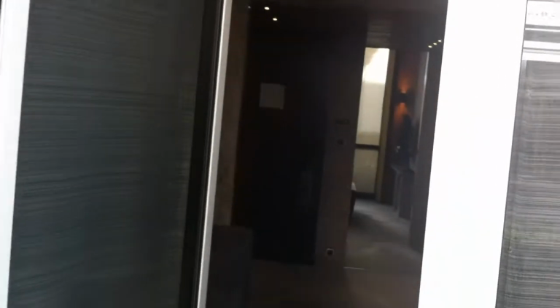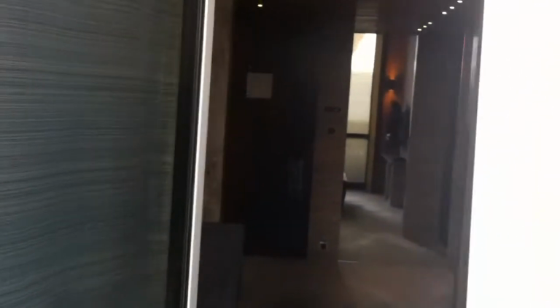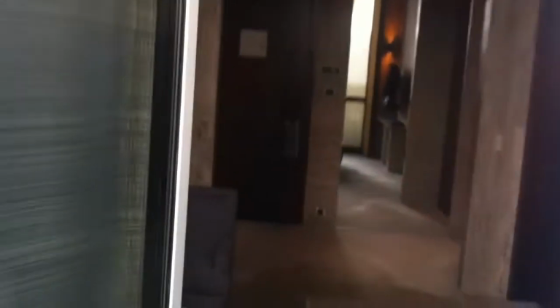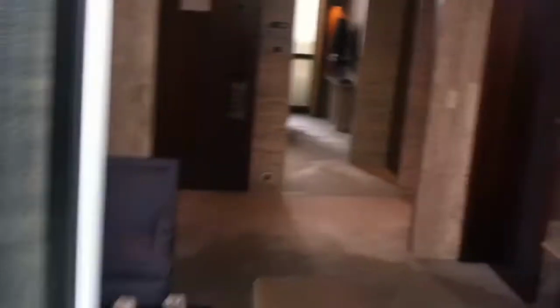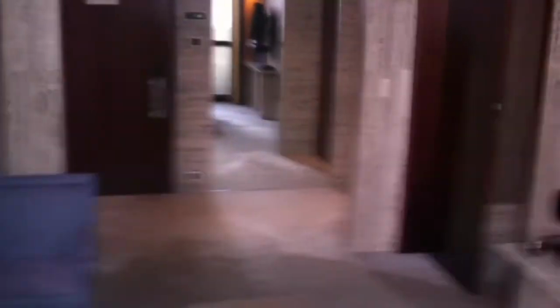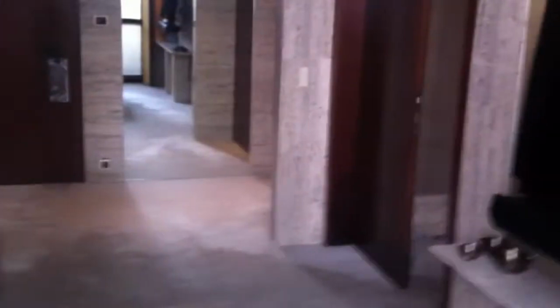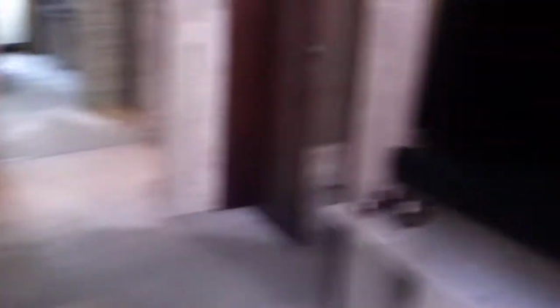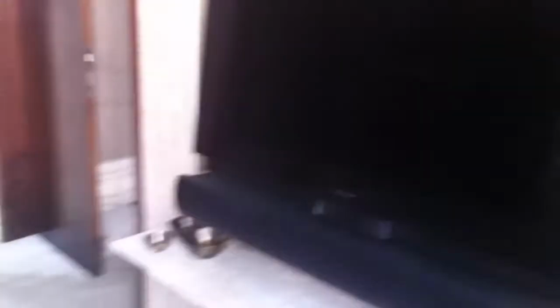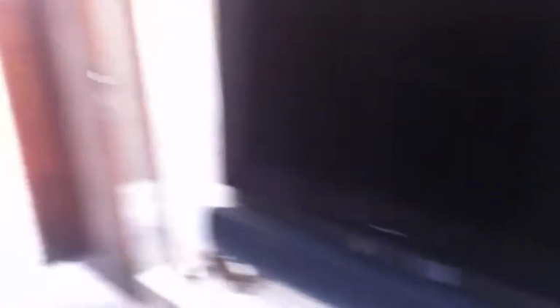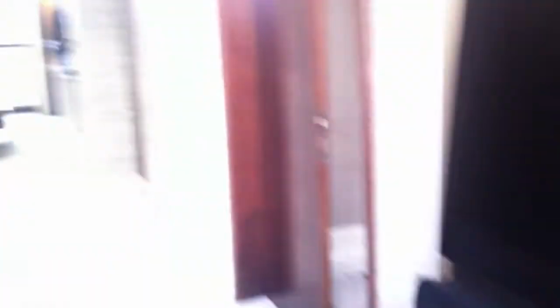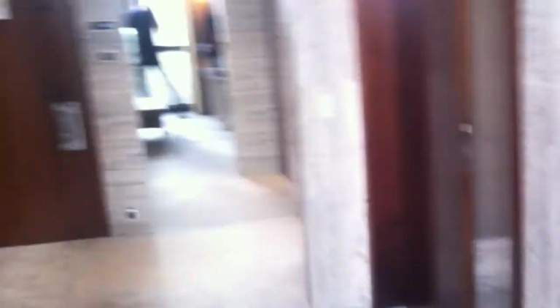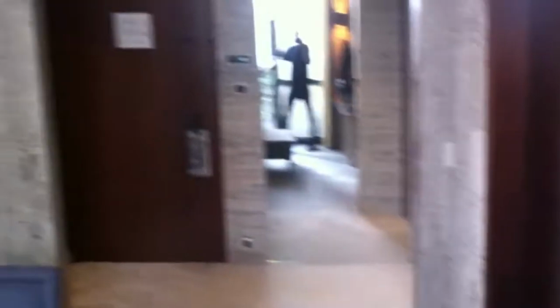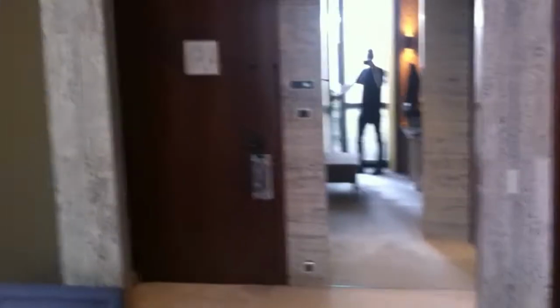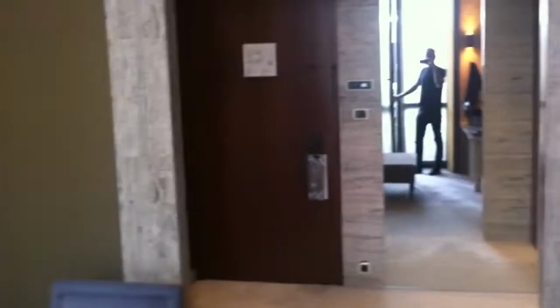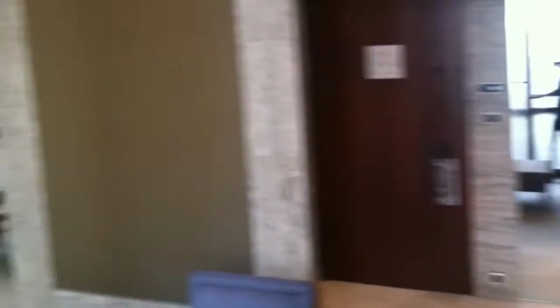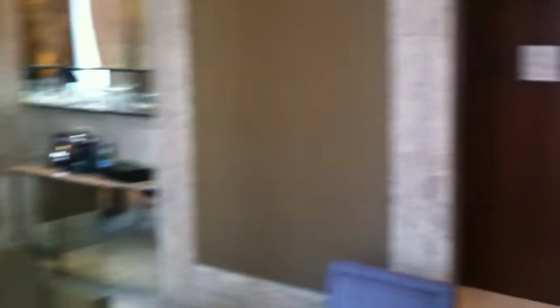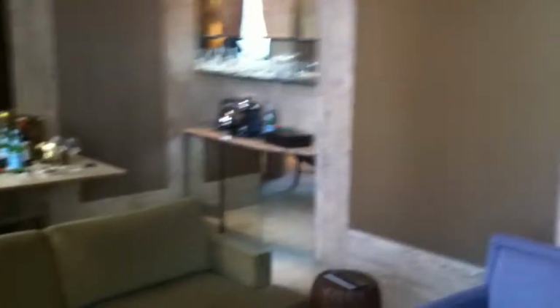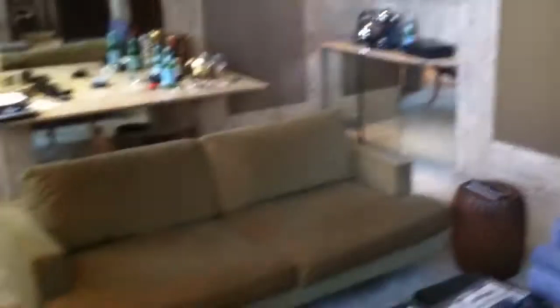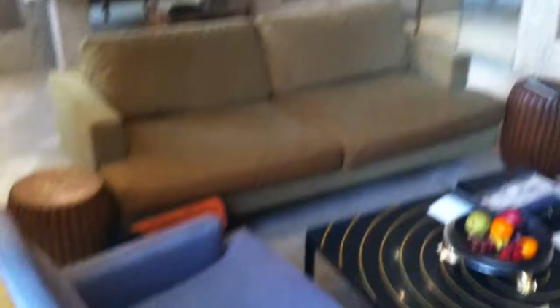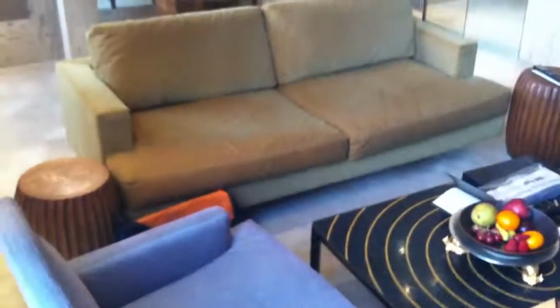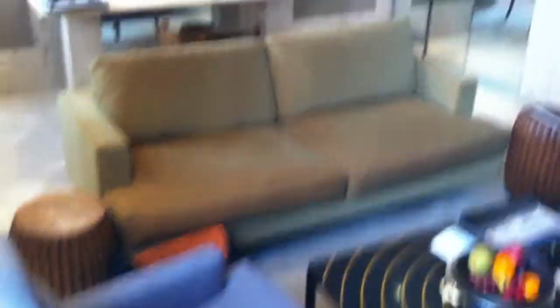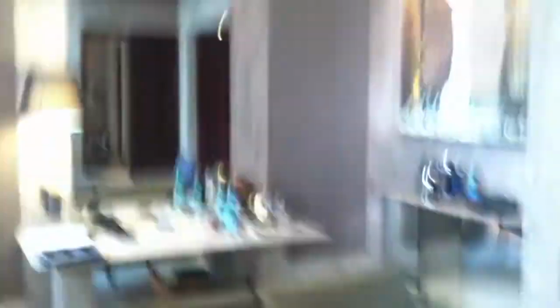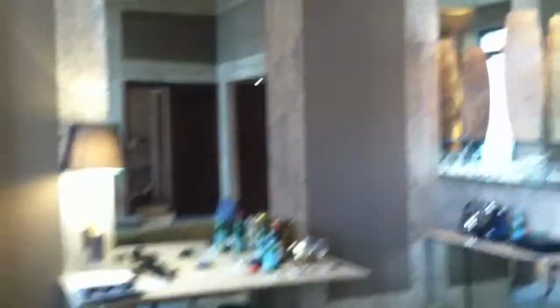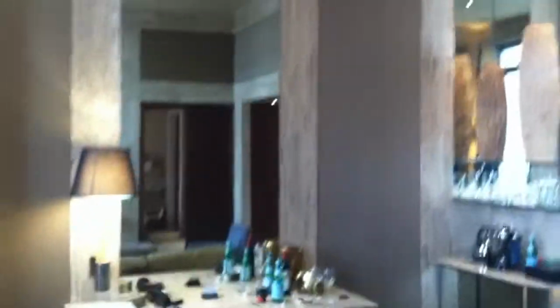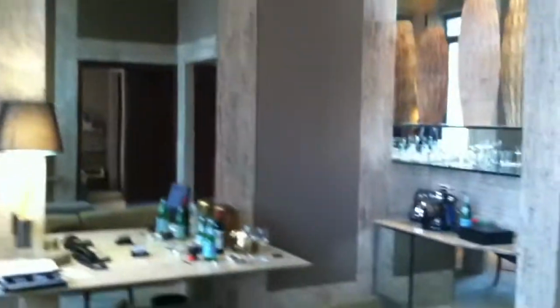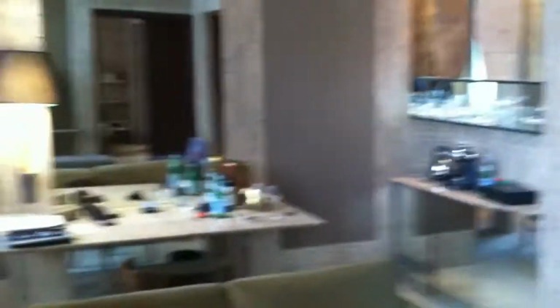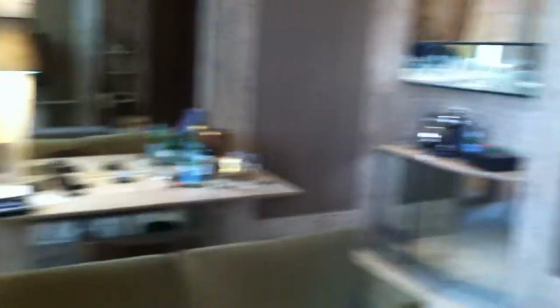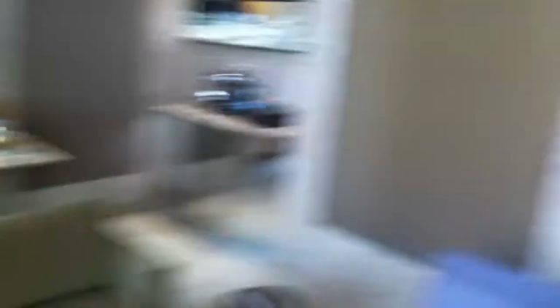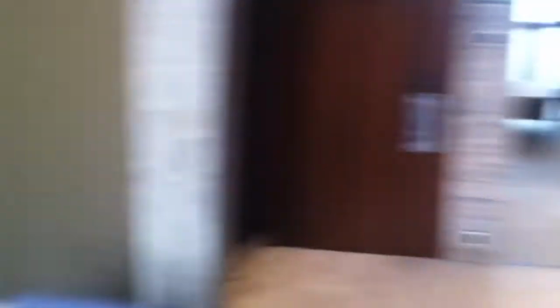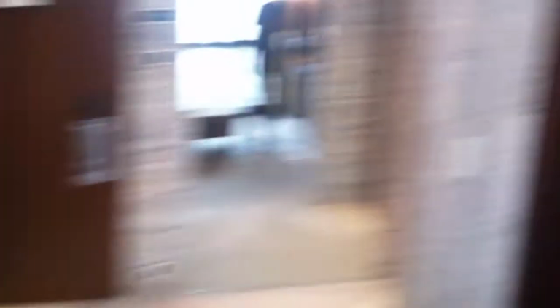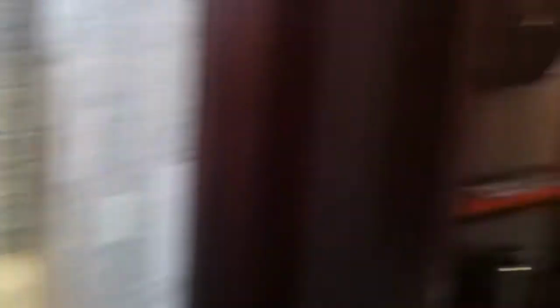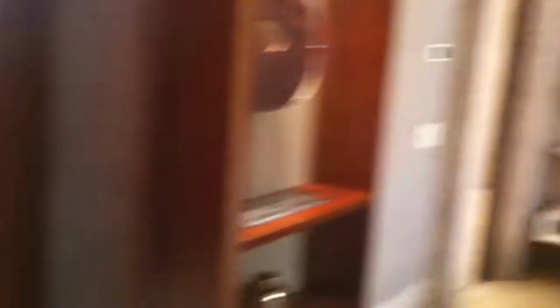Going back inside now, you get kind of a different view of the room. There's a sitting area over here, and then into the bedroom.